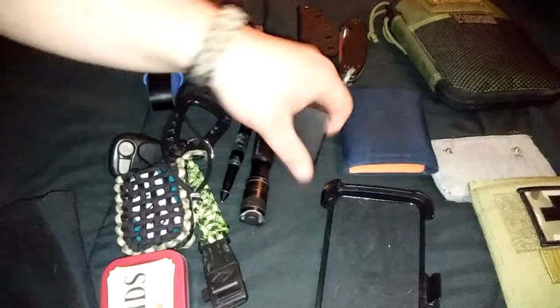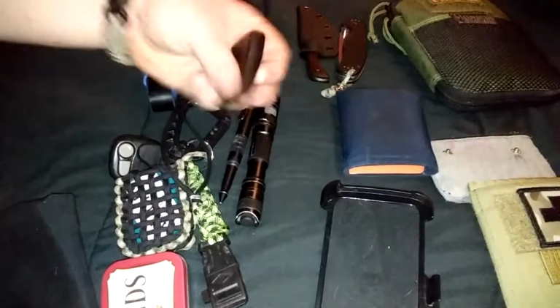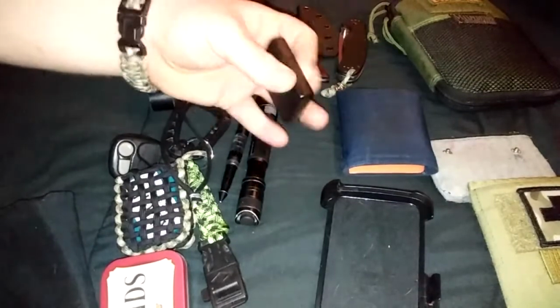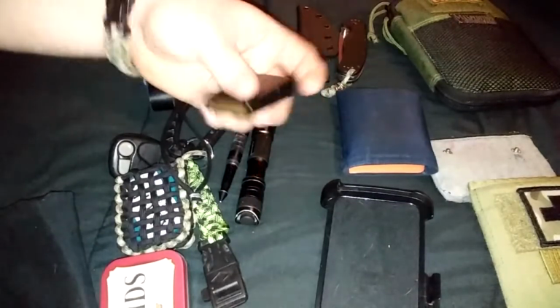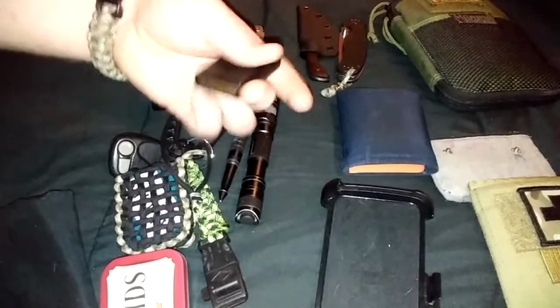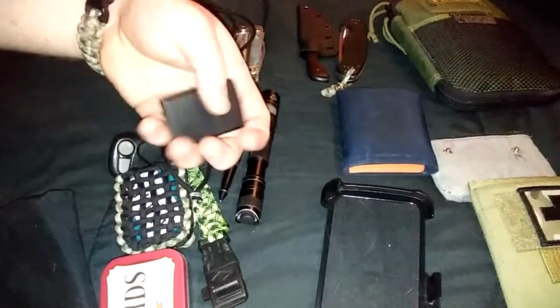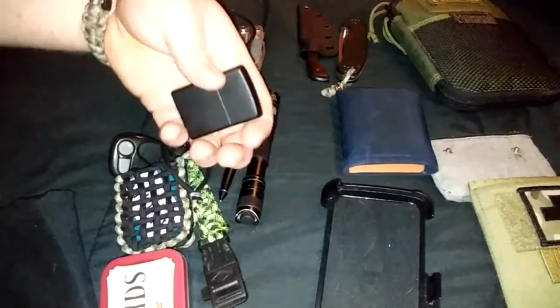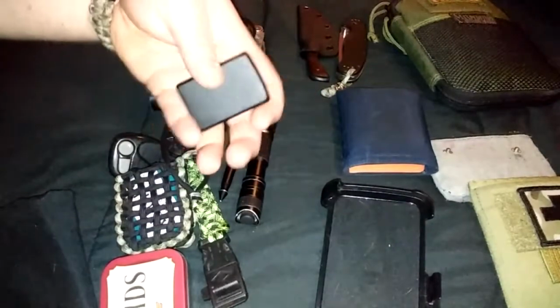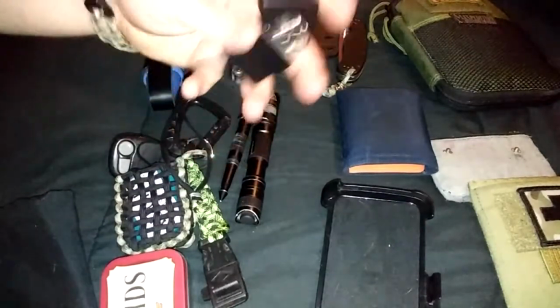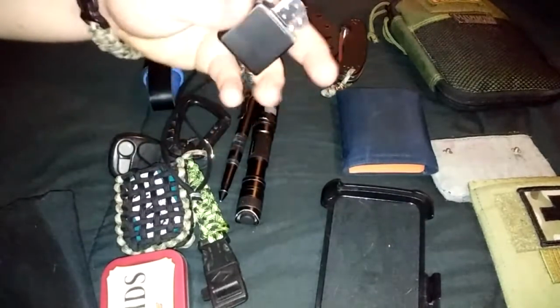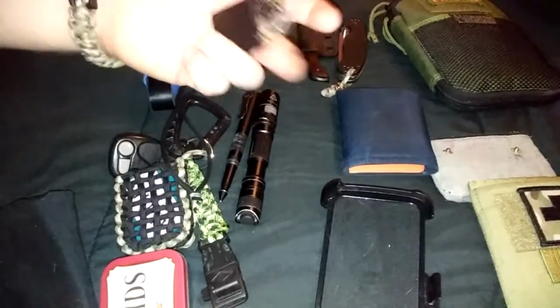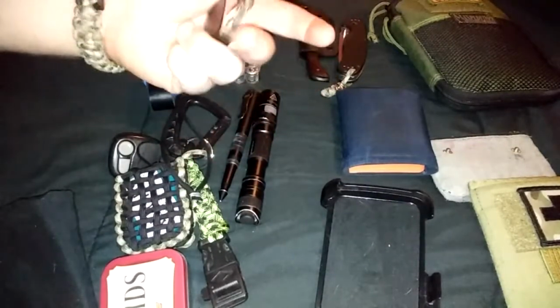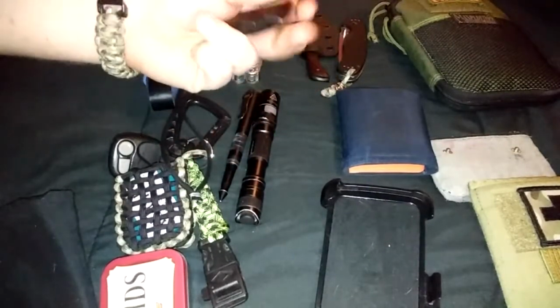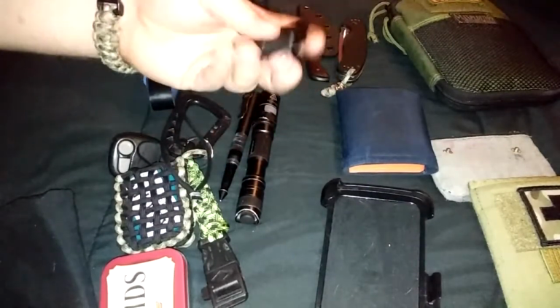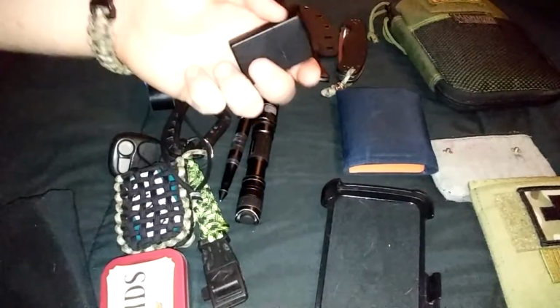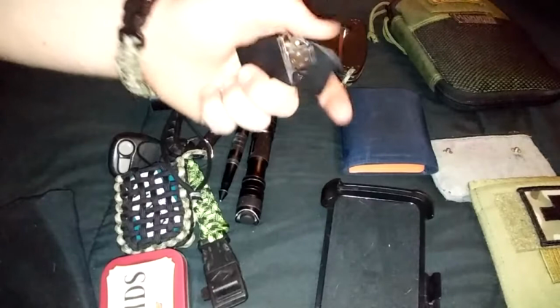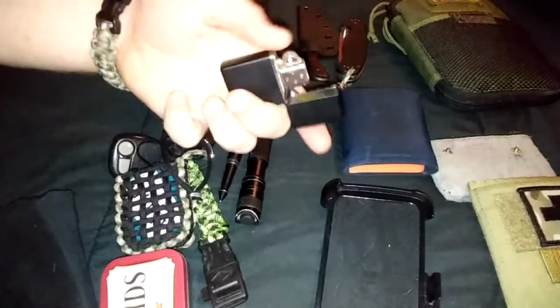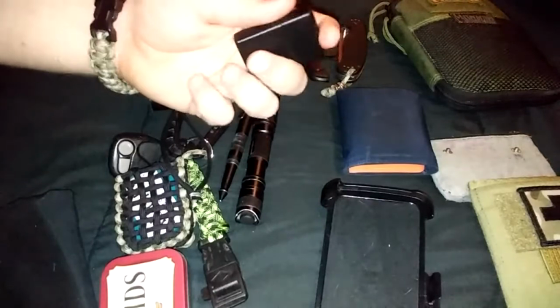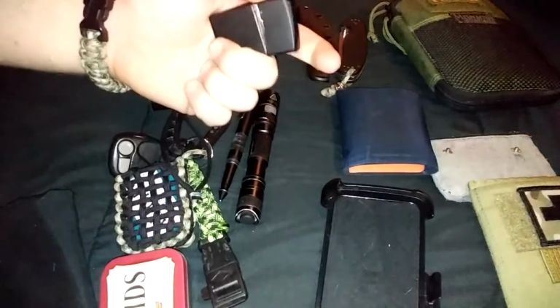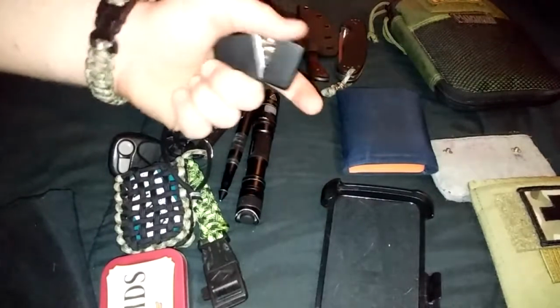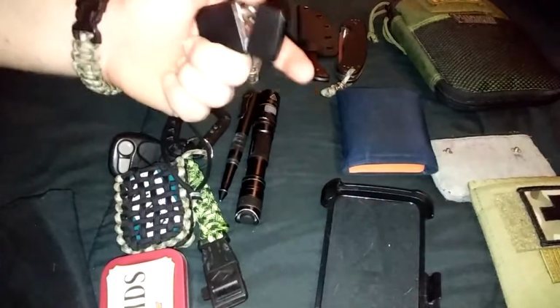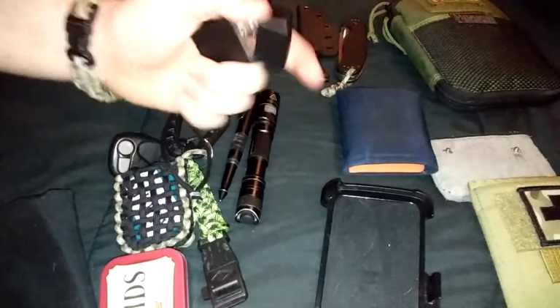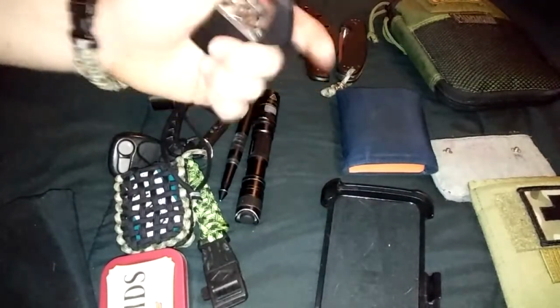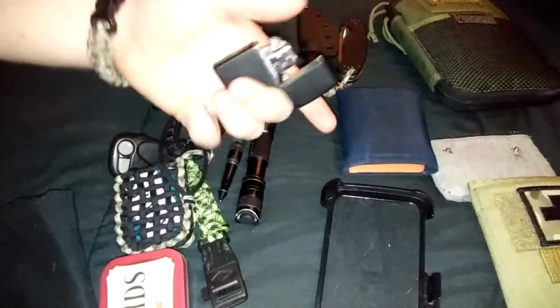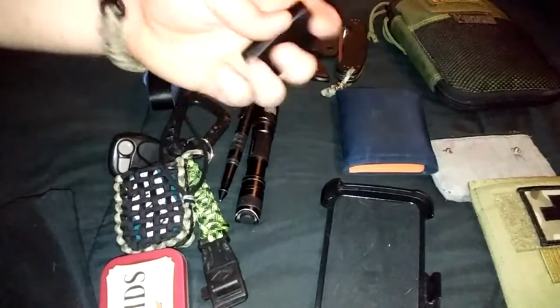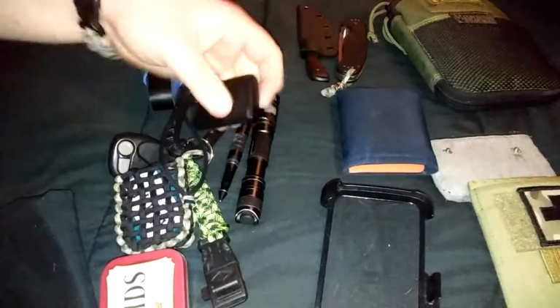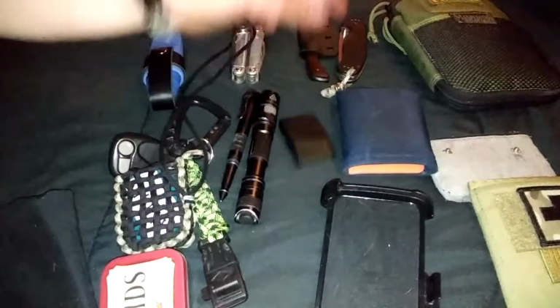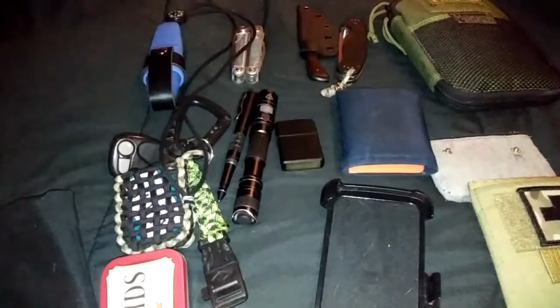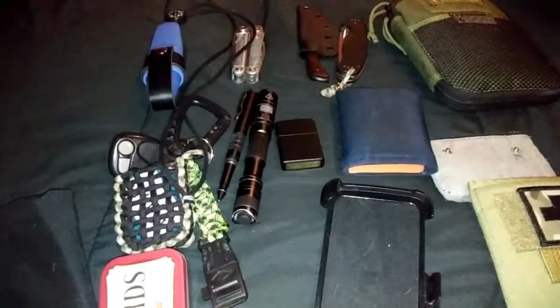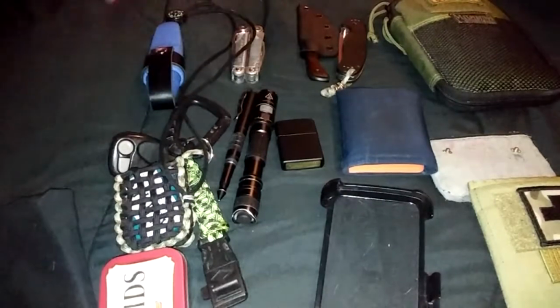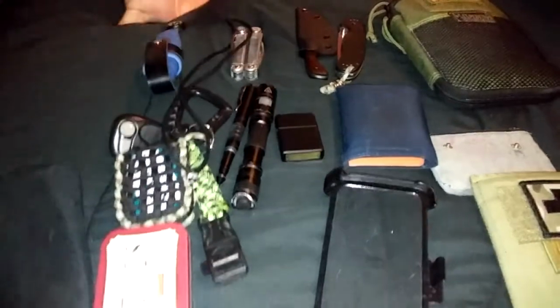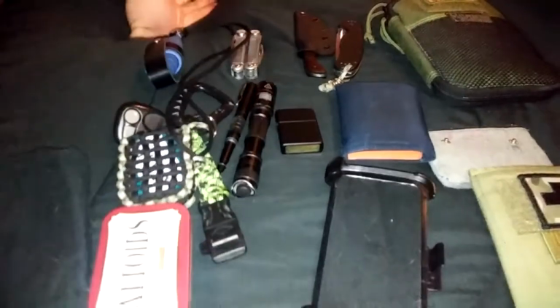Besides, you get a nervous tick — you've got to play with it. I can't count how many times I just do this flip open and close. It's fun.